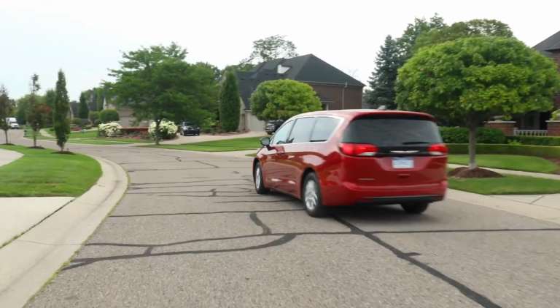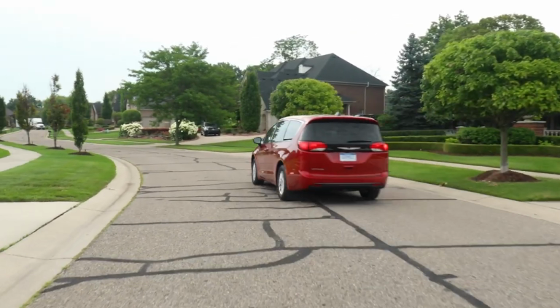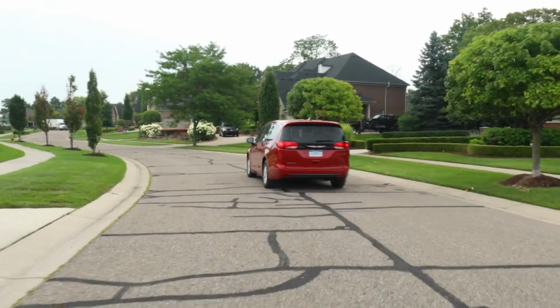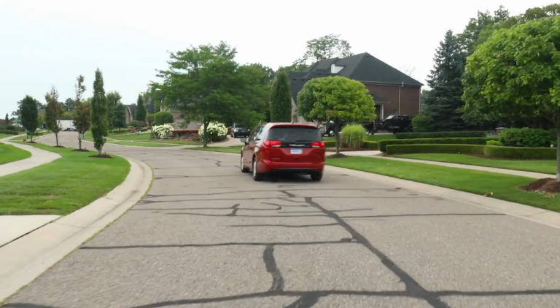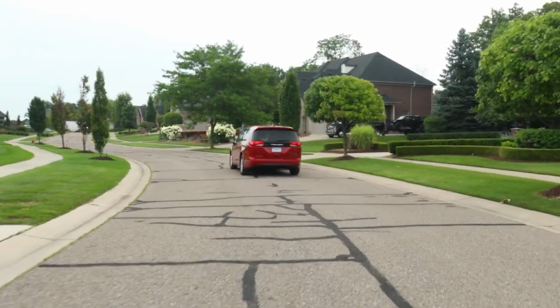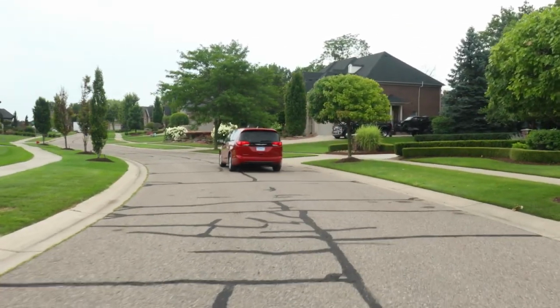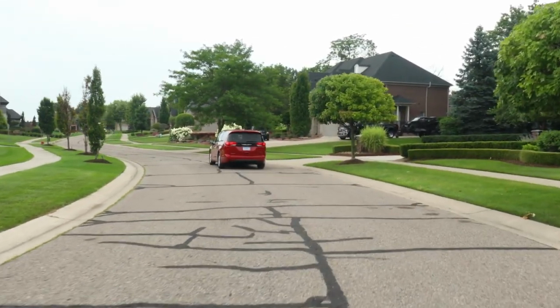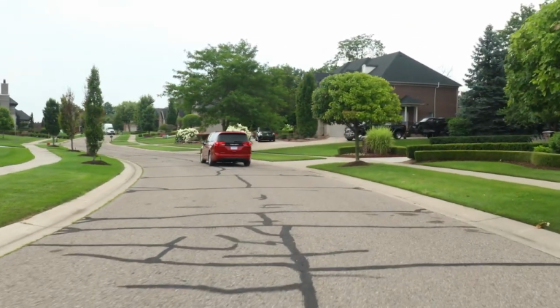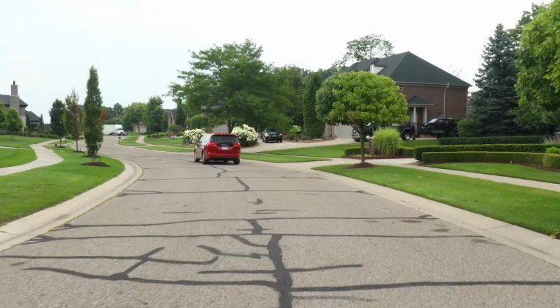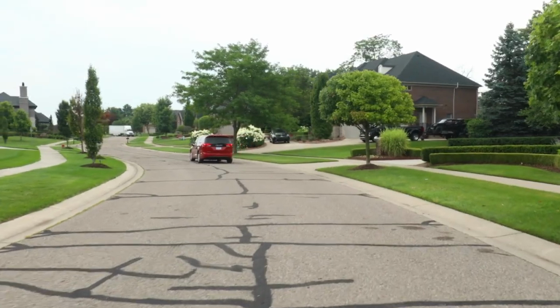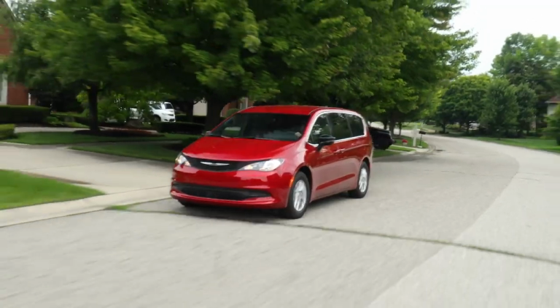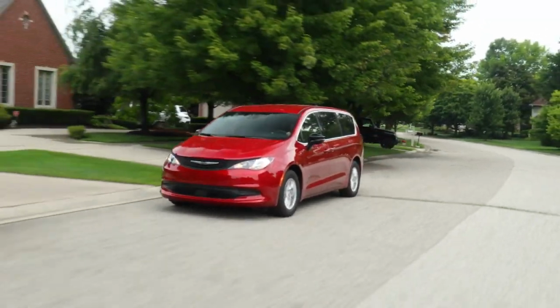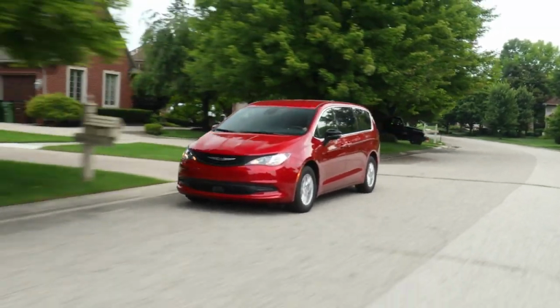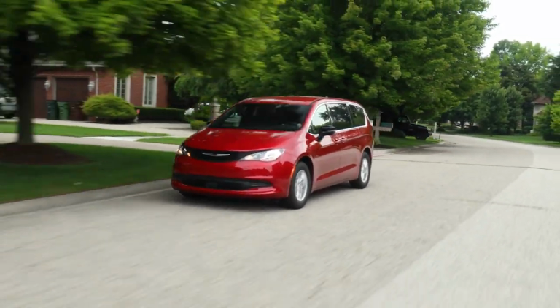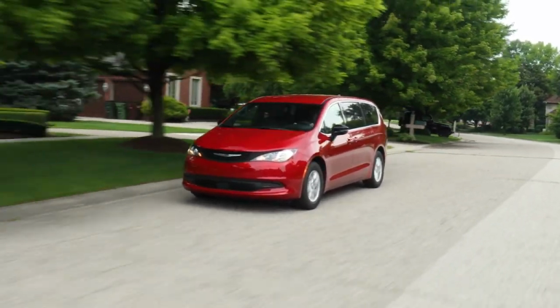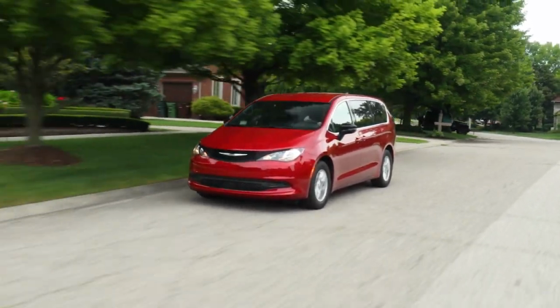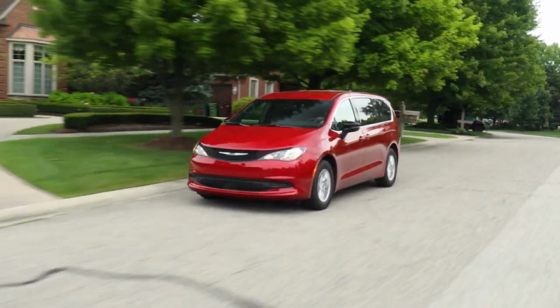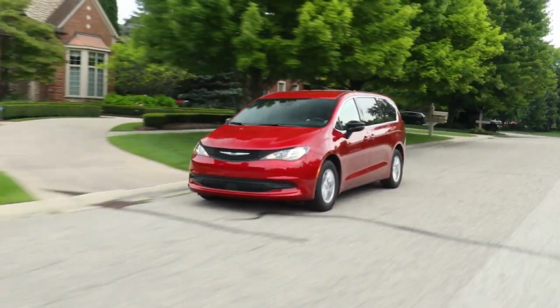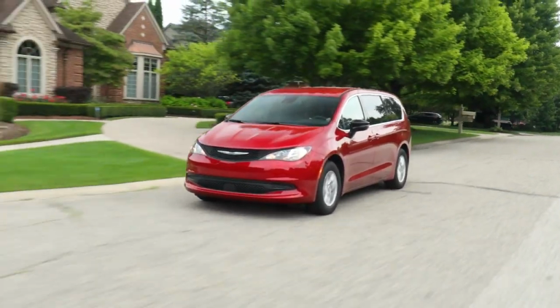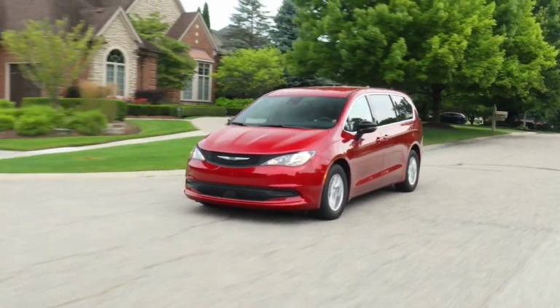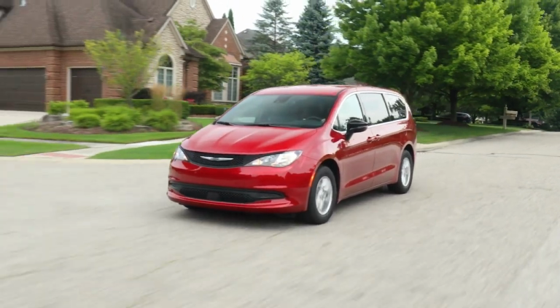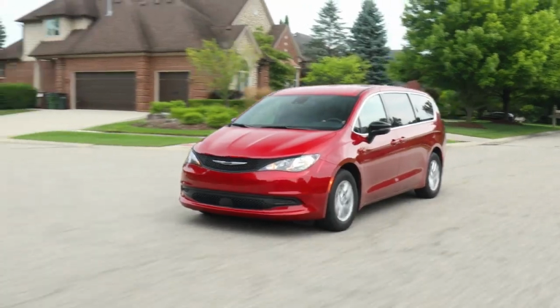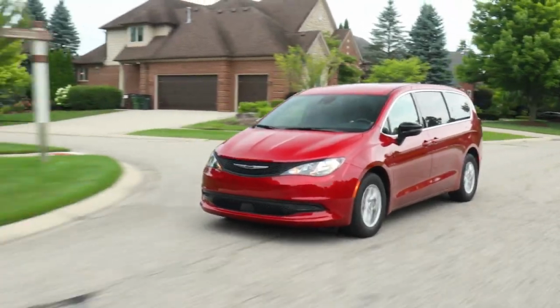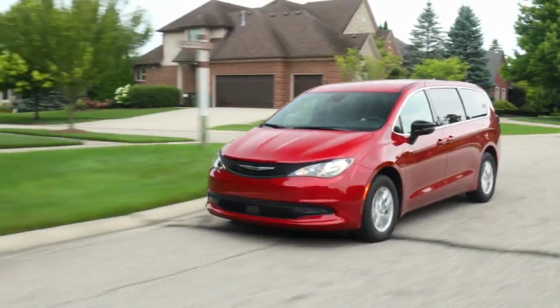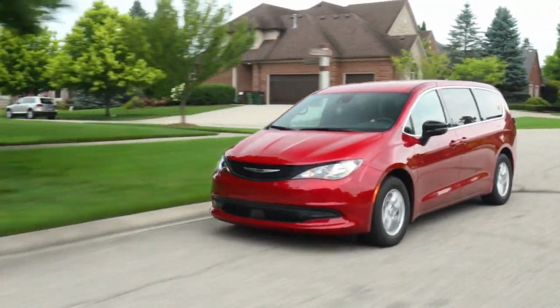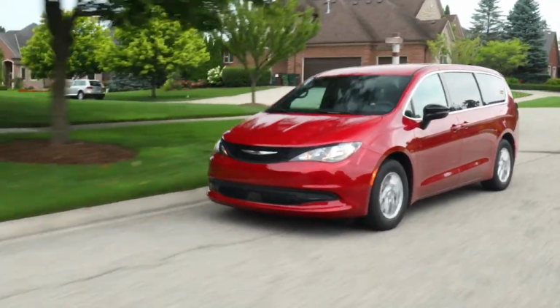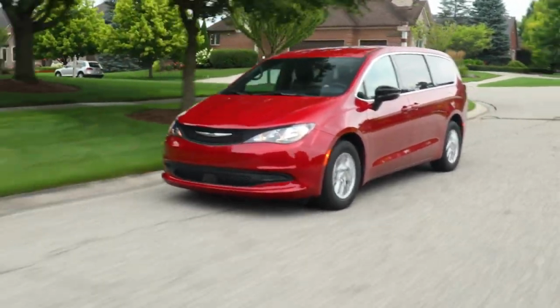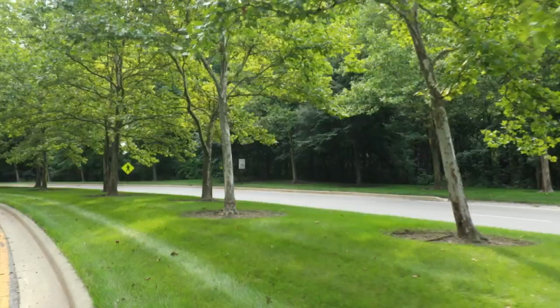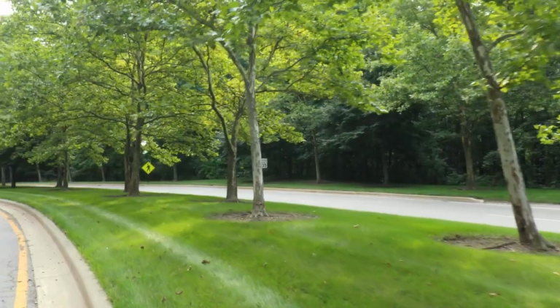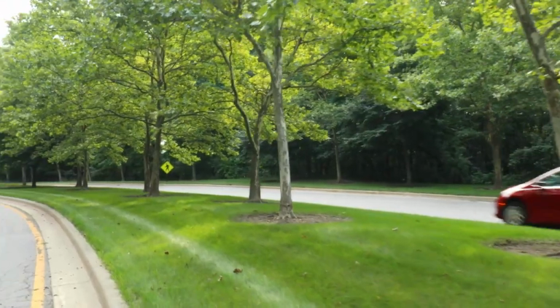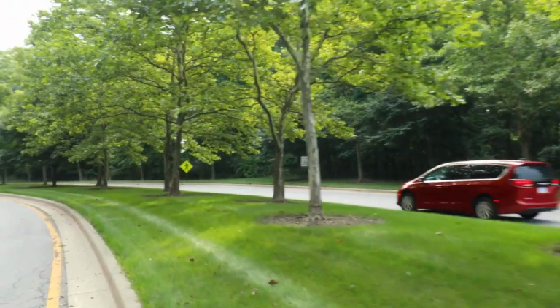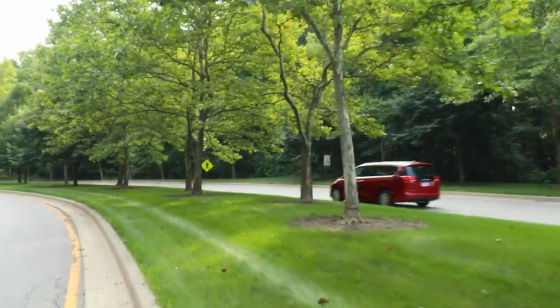Also standard is 7-passenger seating, wireless Android Auto and Apple CarPlay, integrated hands-free Bluetooth and phone command, a 6-speaker audio system, remote start, active noise cancellation, and more.